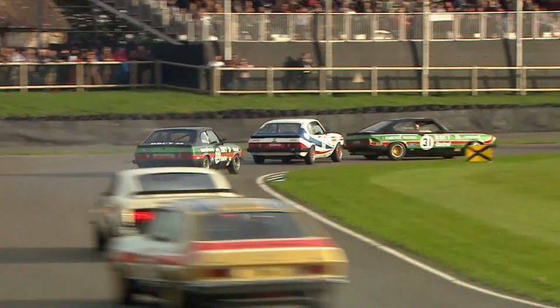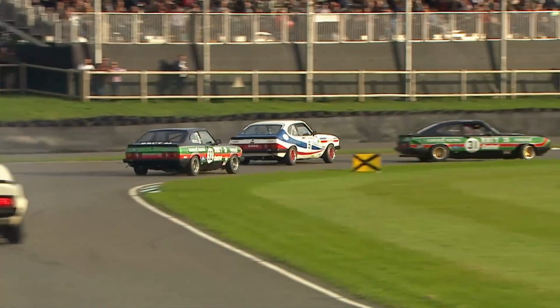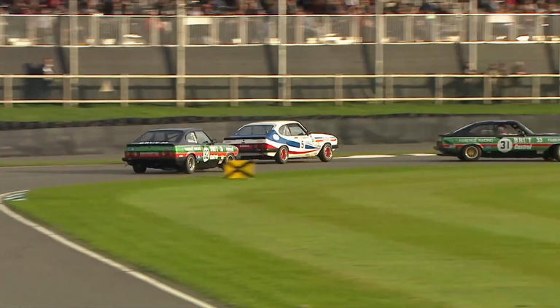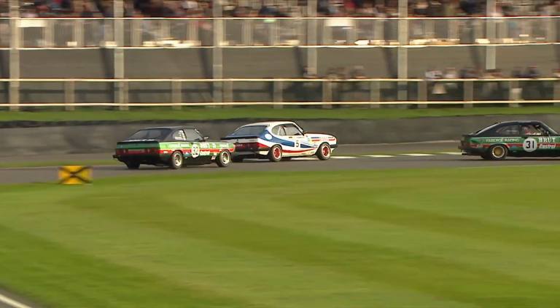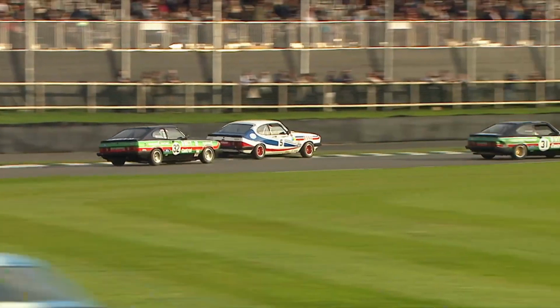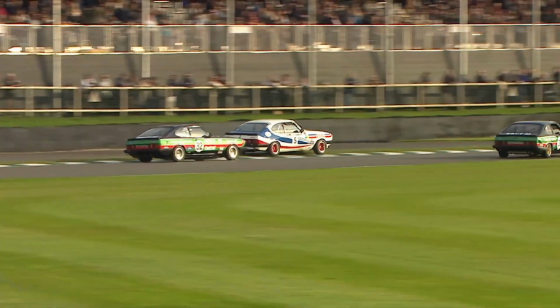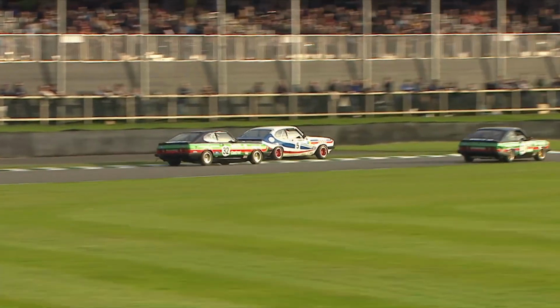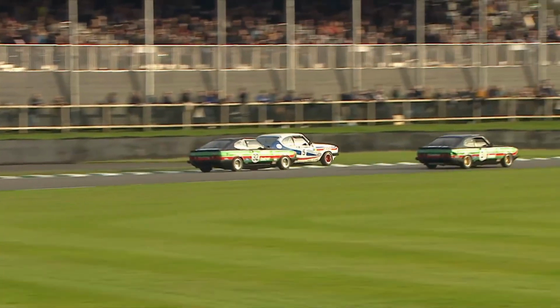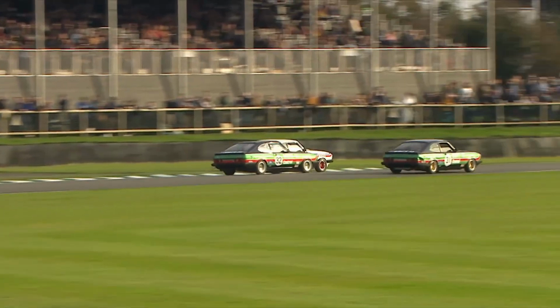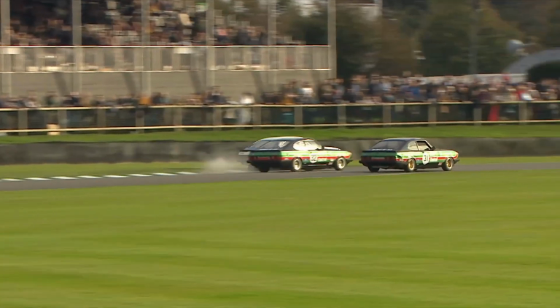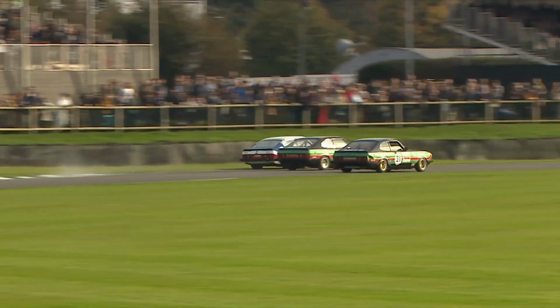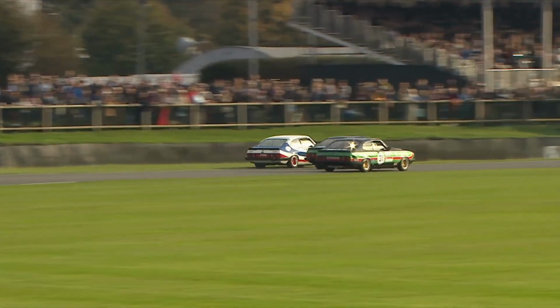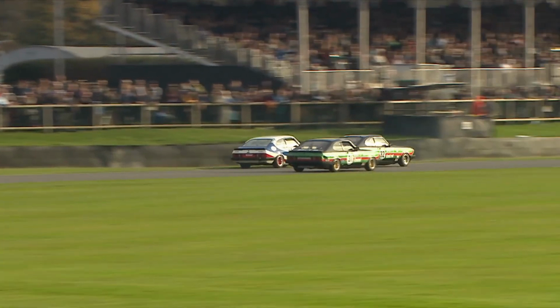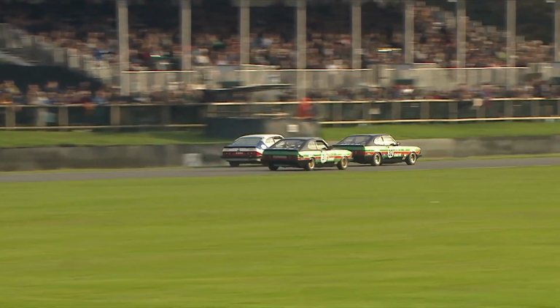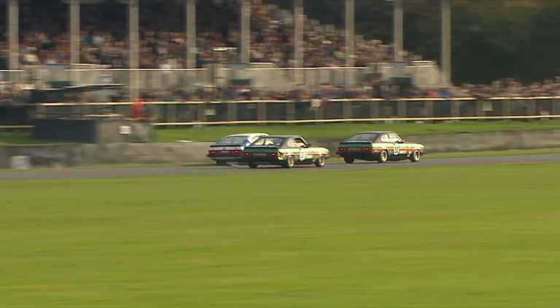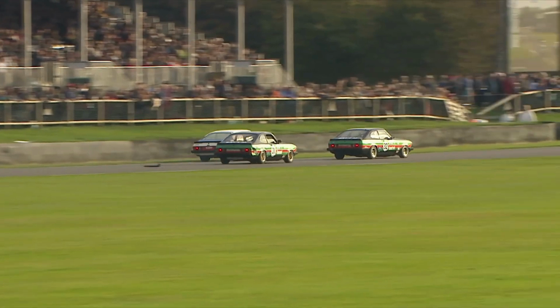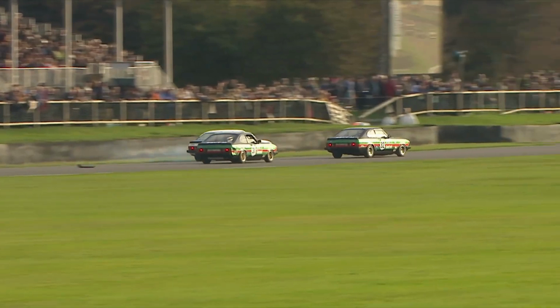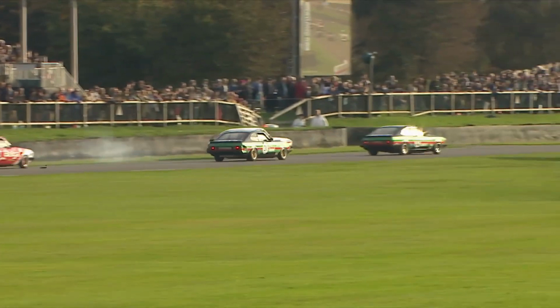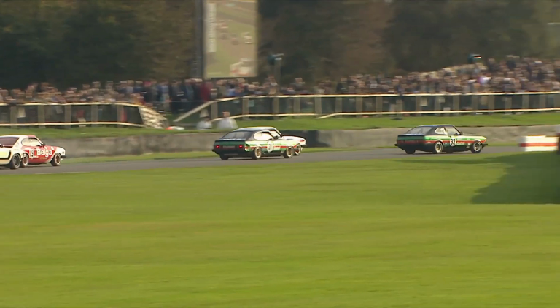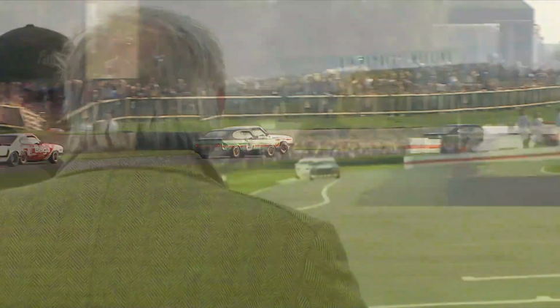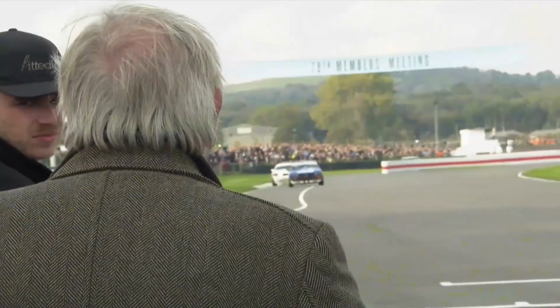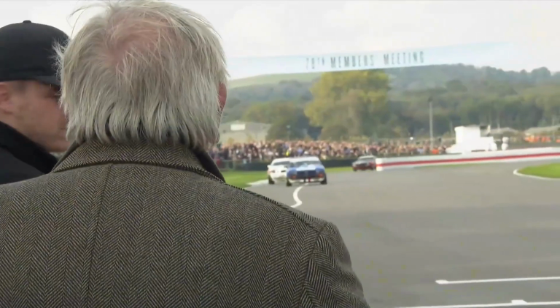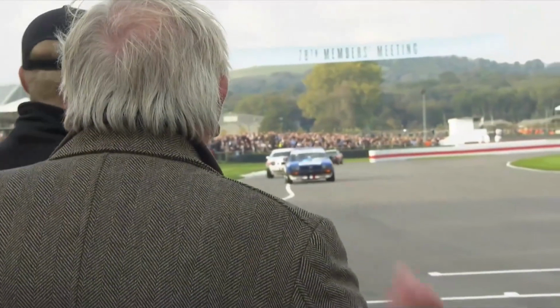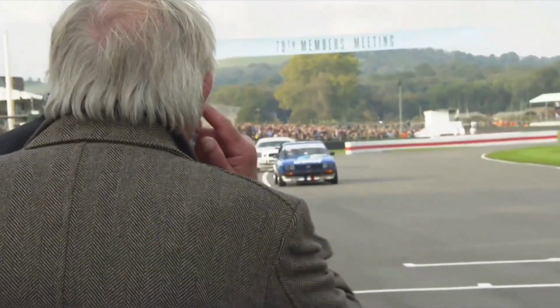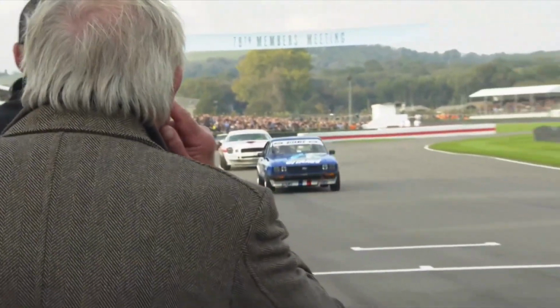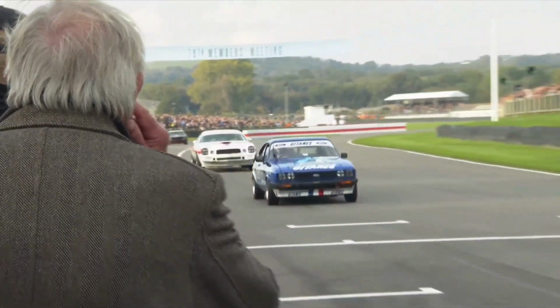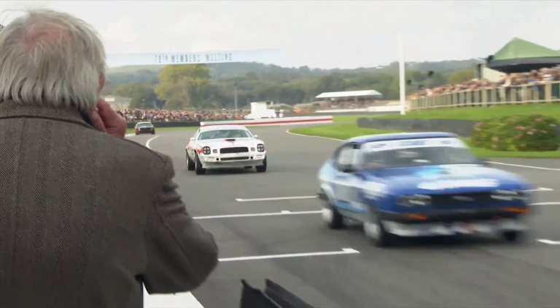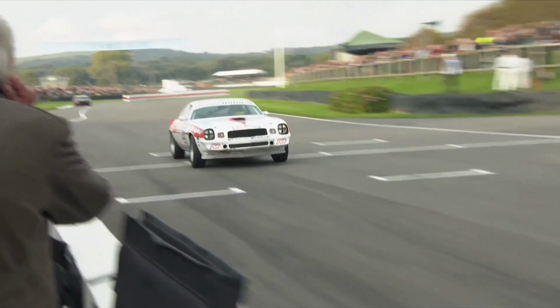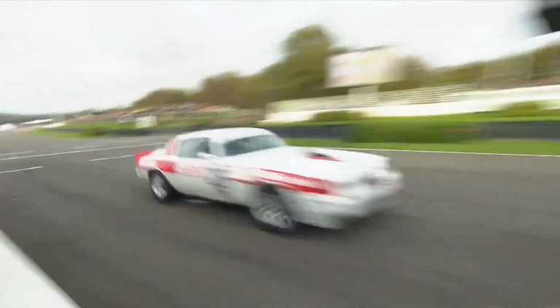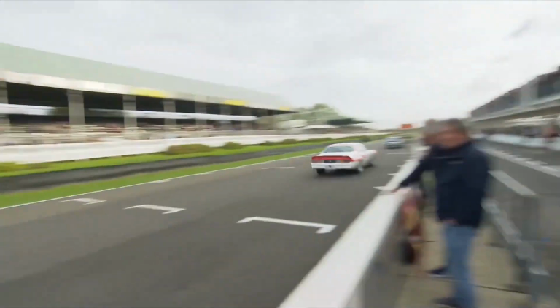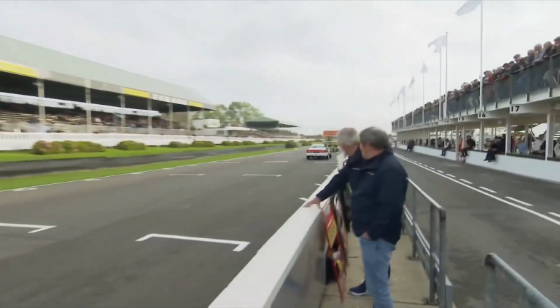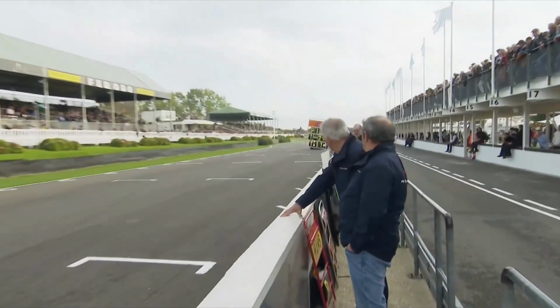Sean Hollenby got into the back of the Ludovic Lindsay Capri coming down to Woodcut. Charles Brown nipping through the gap offered to him by the two cars sorting themselves out. Jake Hill in the race lead being reeled in by Jack Tetley.